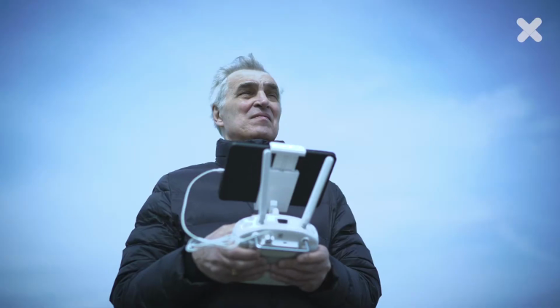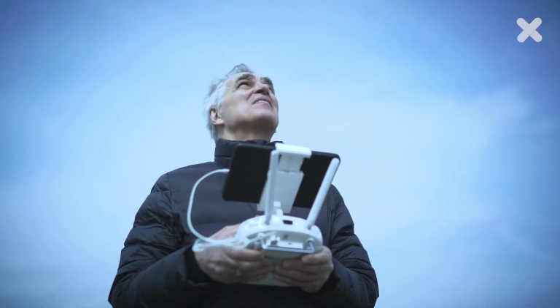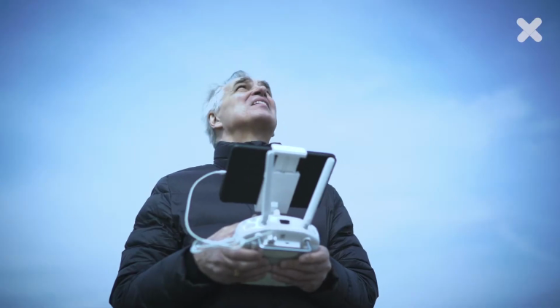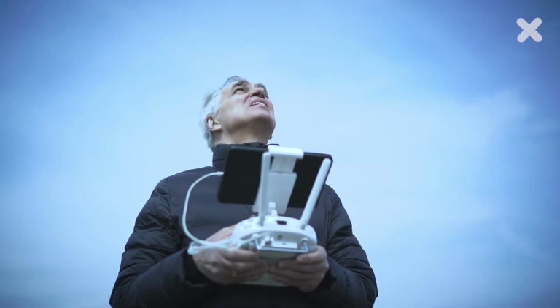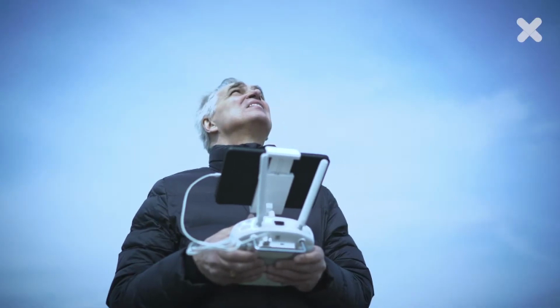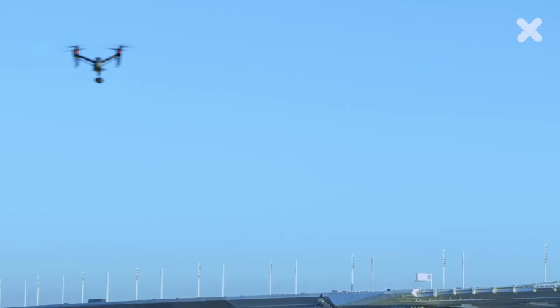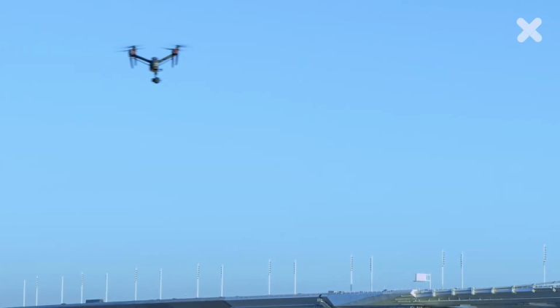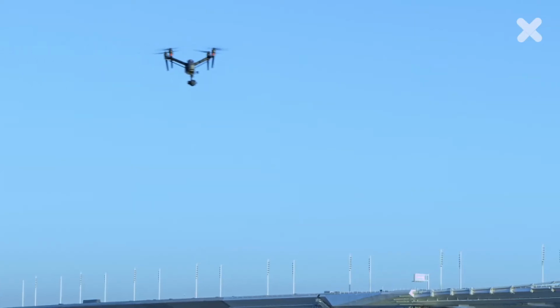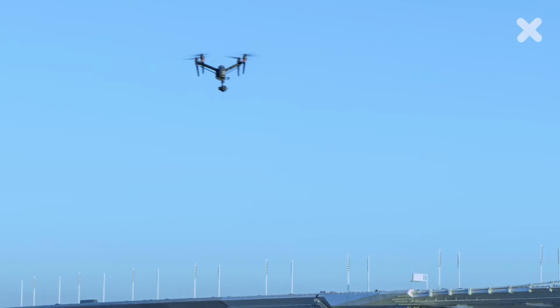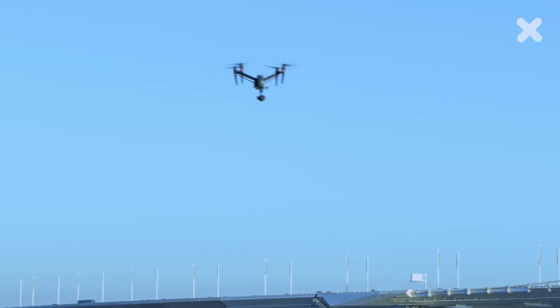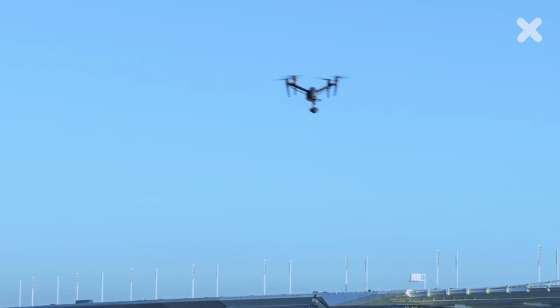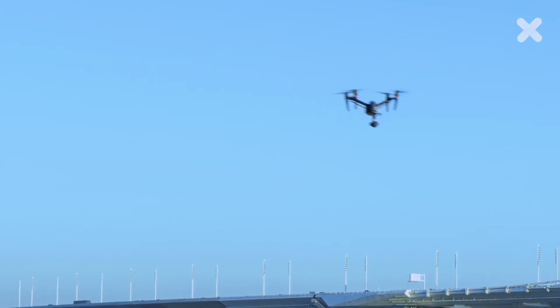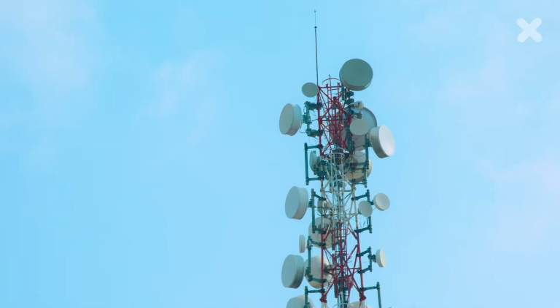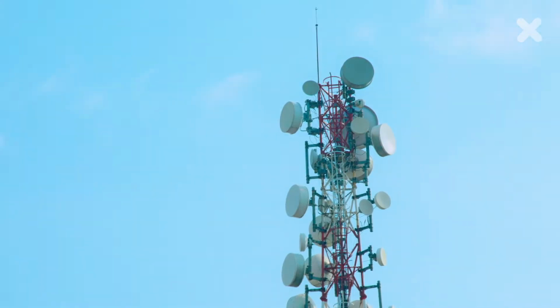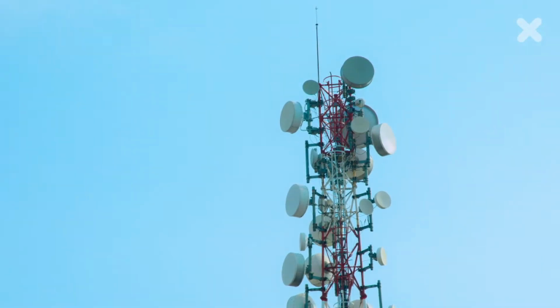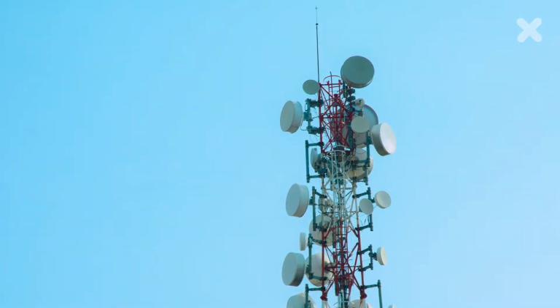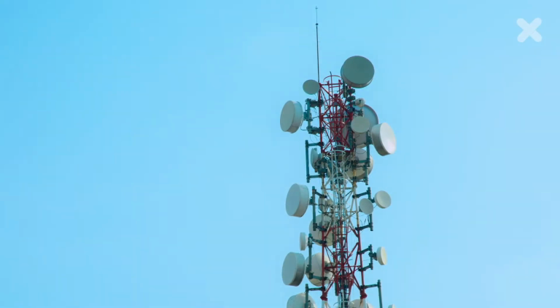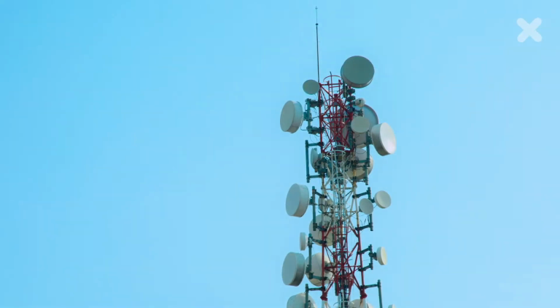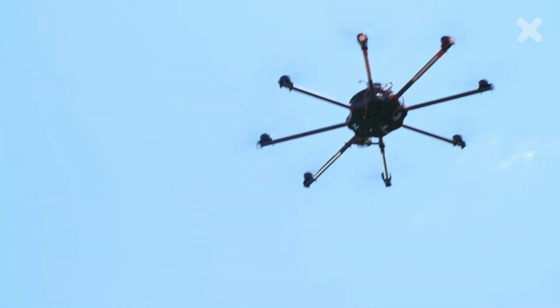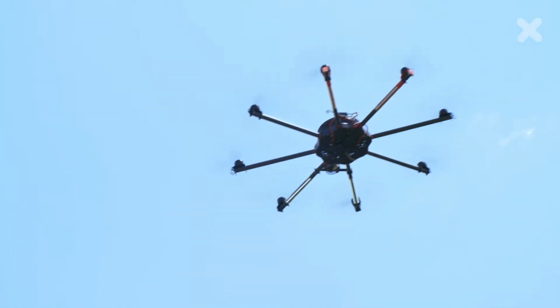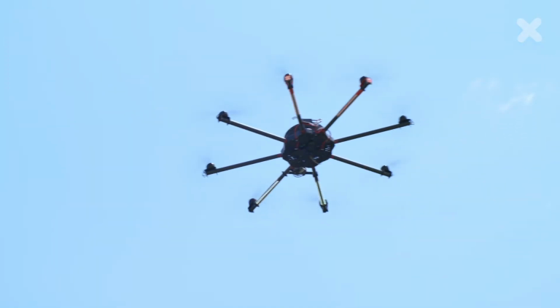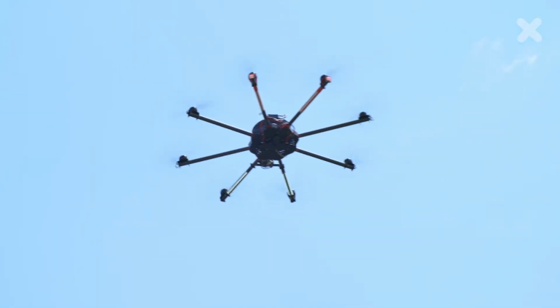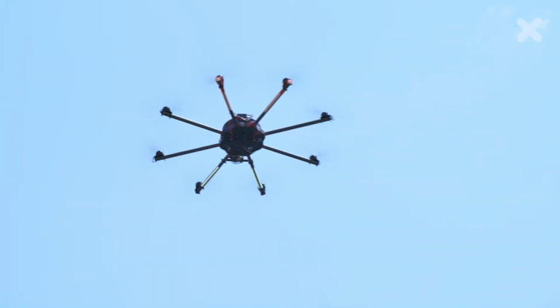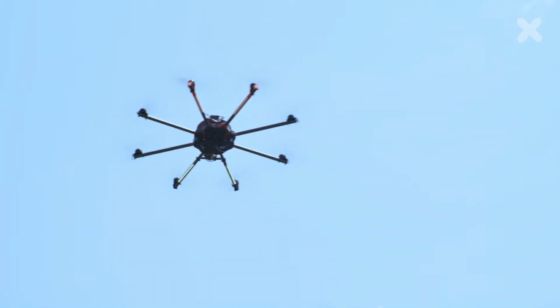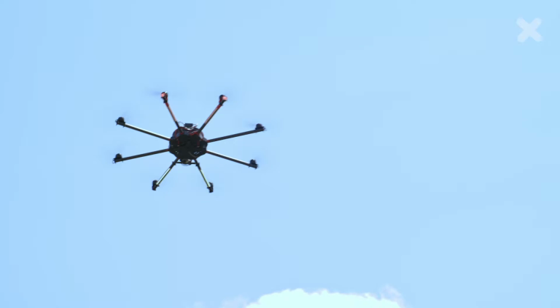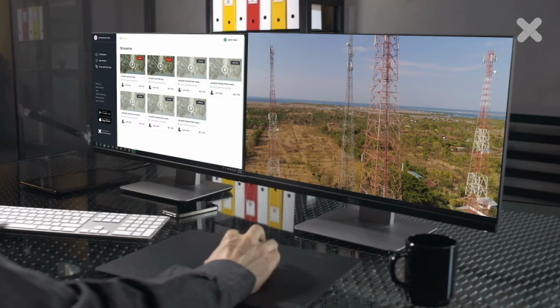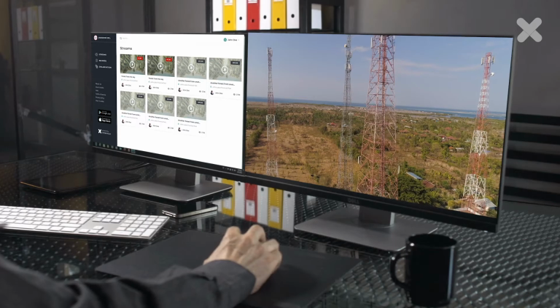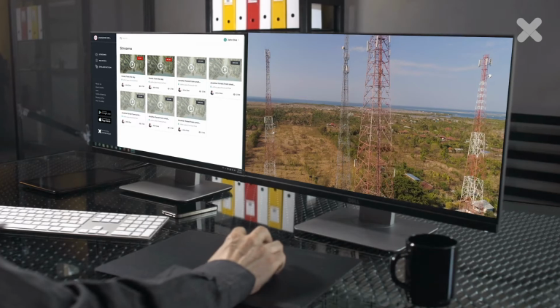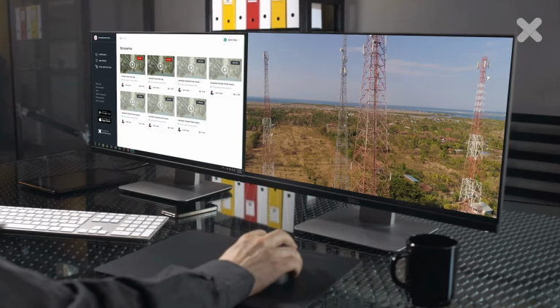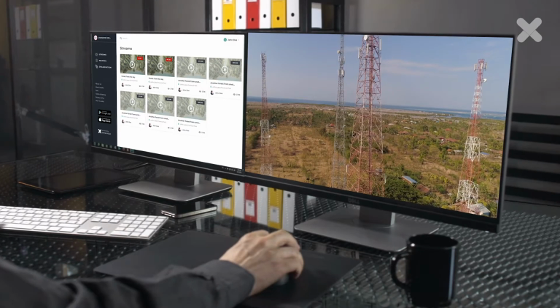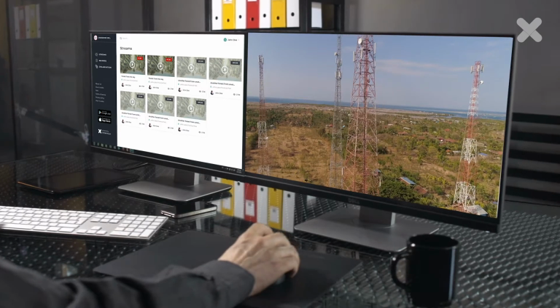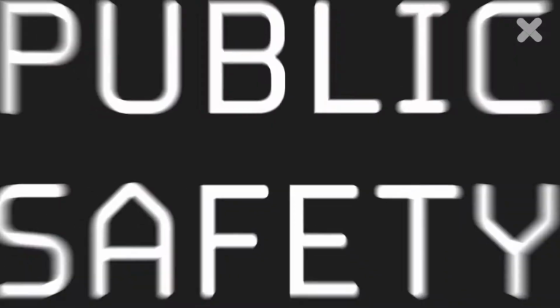DroneStream Enterprise has become an integral part of our drone inspection services. We can now bring in the insights of engineers, subject matter experts, and management by live streaming the video feed and map data.